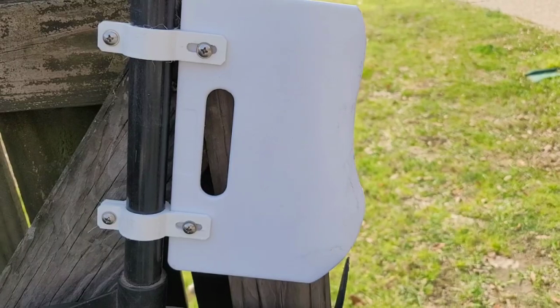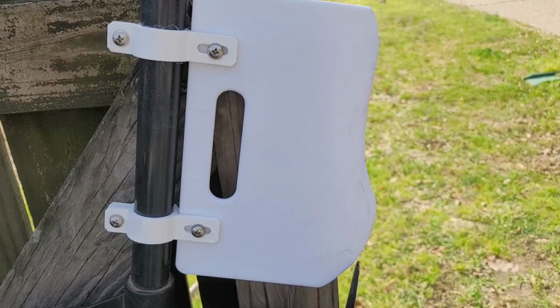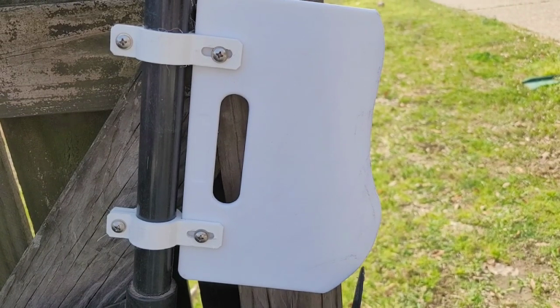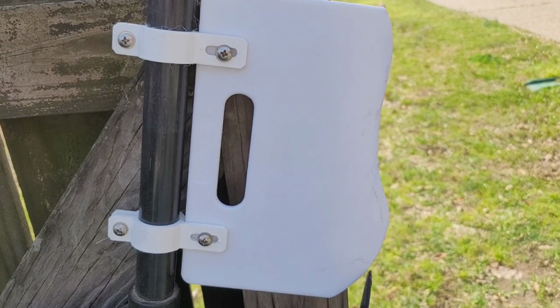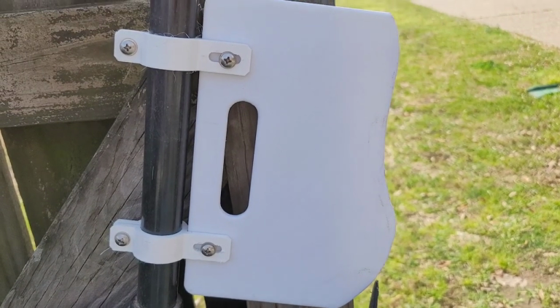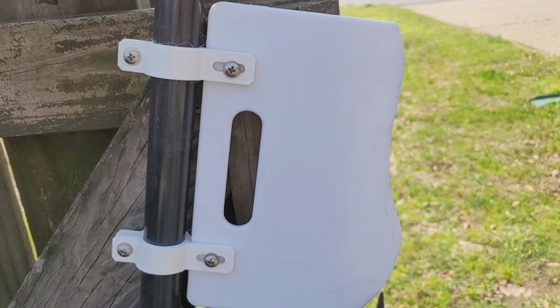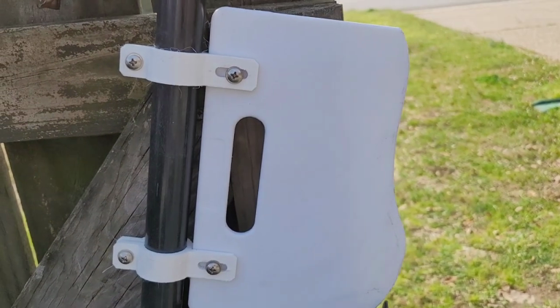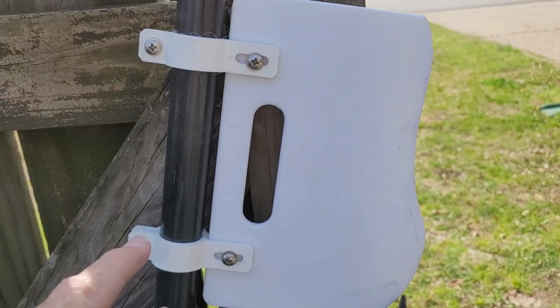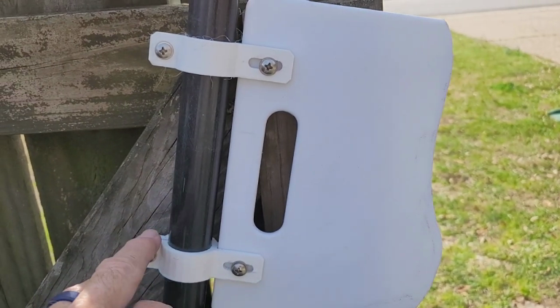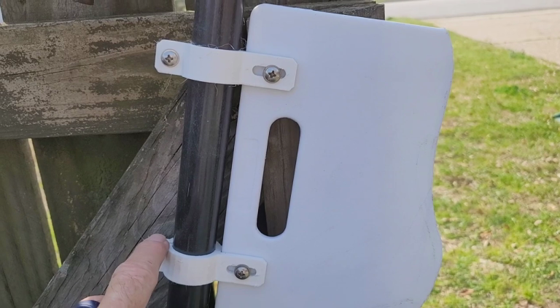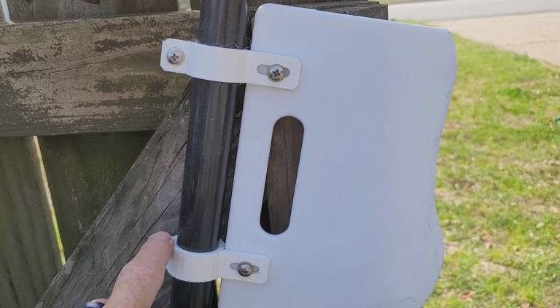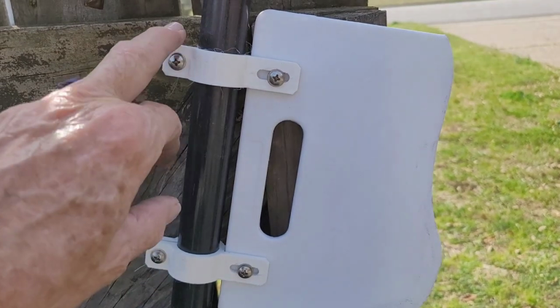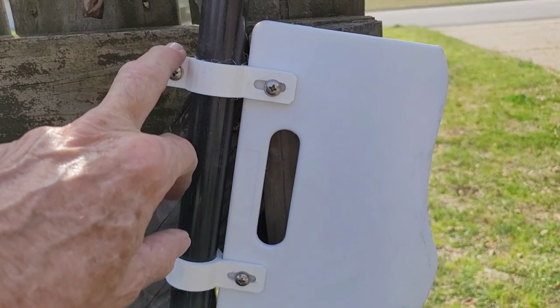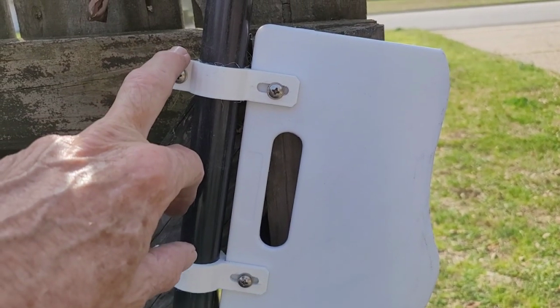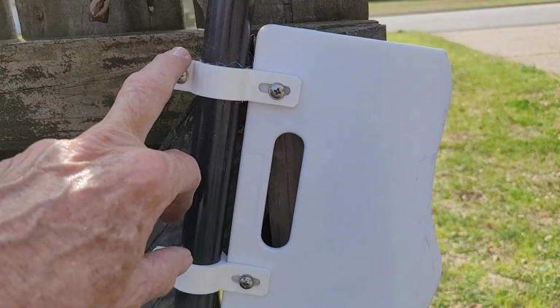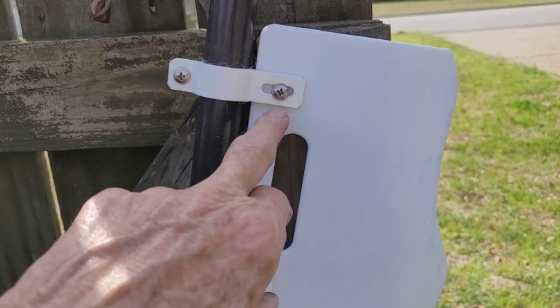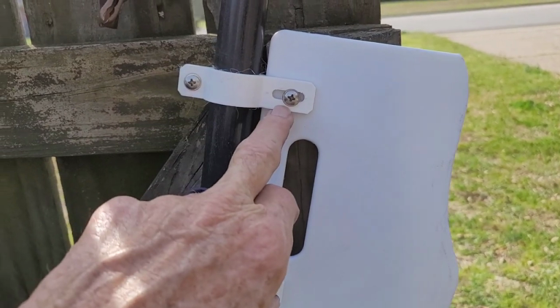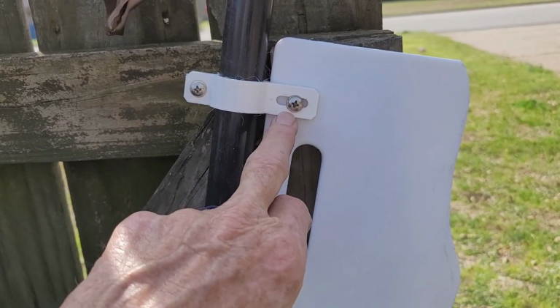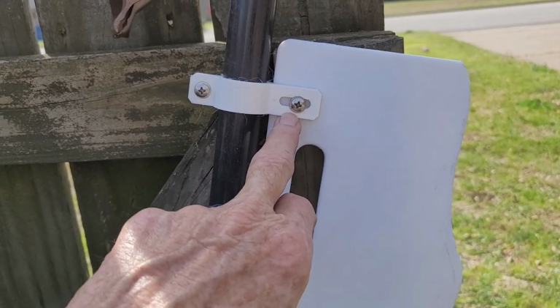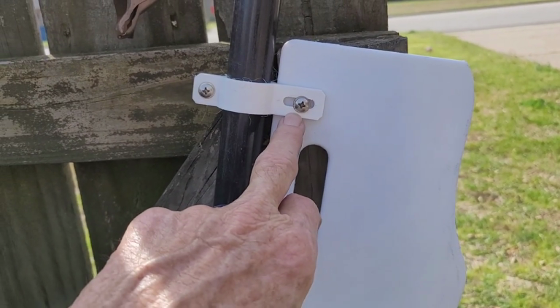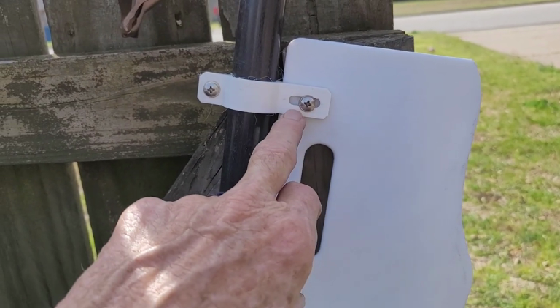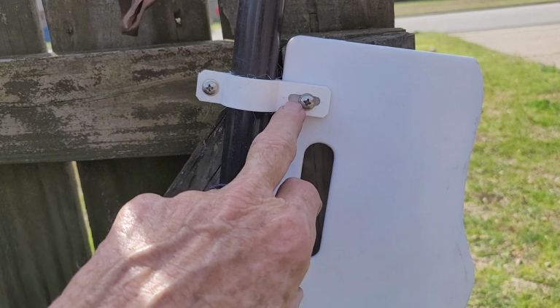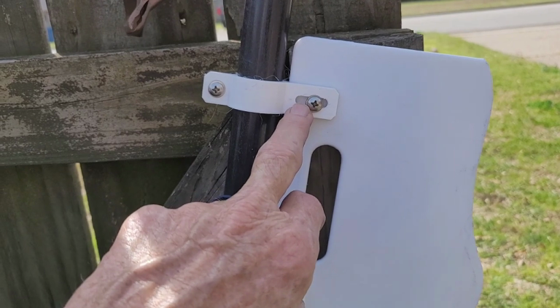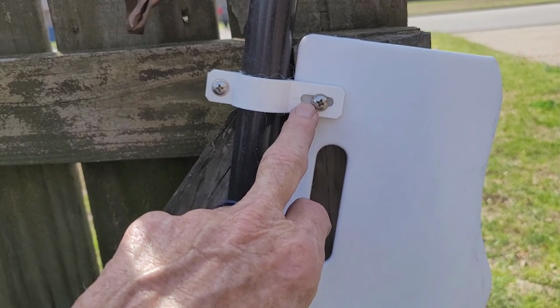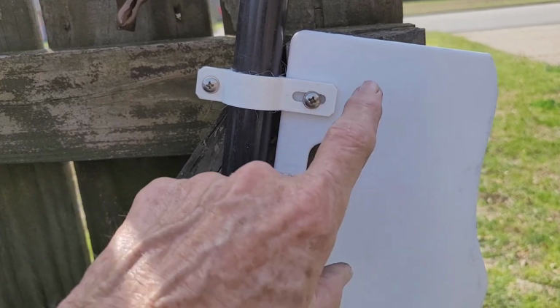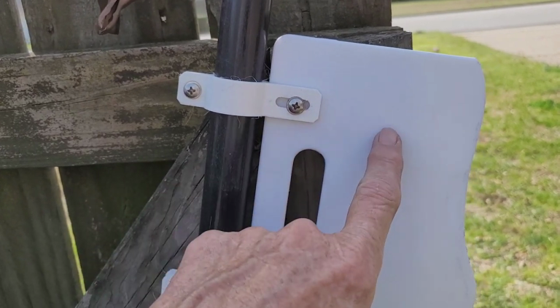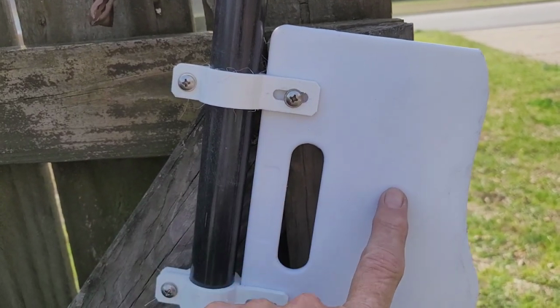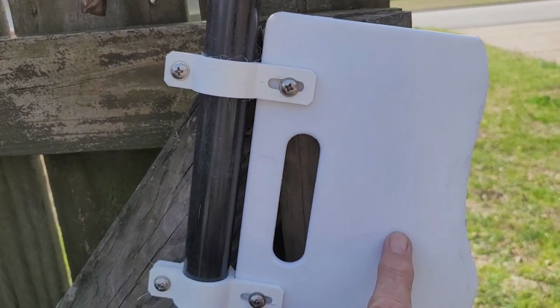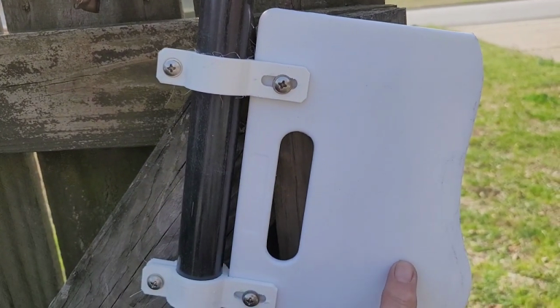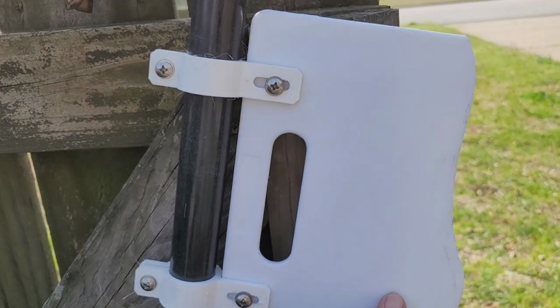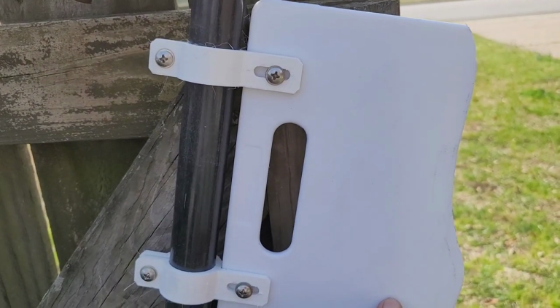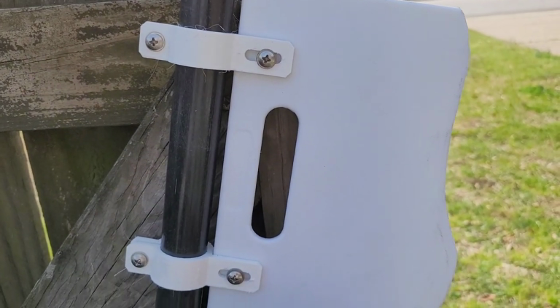There's the finished product right there — it's just attached with stainless steel screws, I think those are 10-32. Again, these brackets are just printed off of a file, and I'll get that file down below. This is just a little cutting board from Walmart, probably about a quarter of an inch thick.